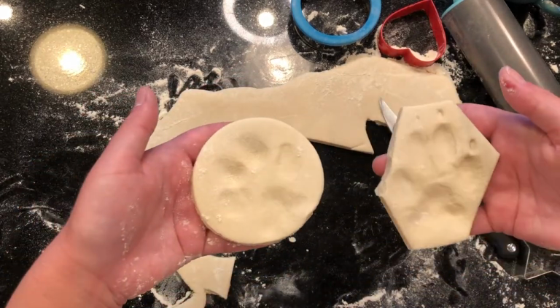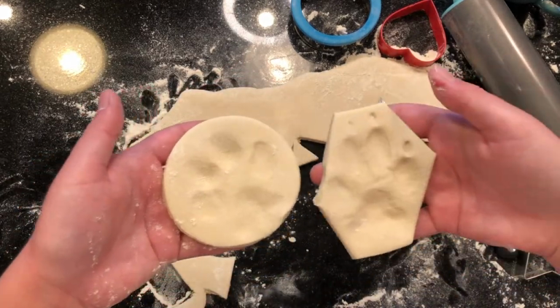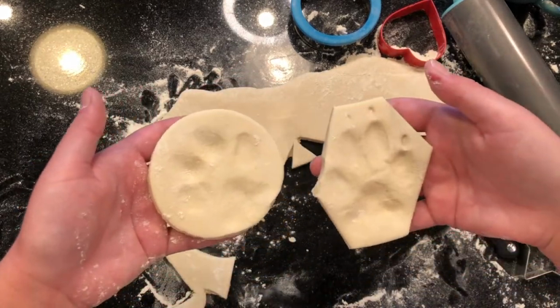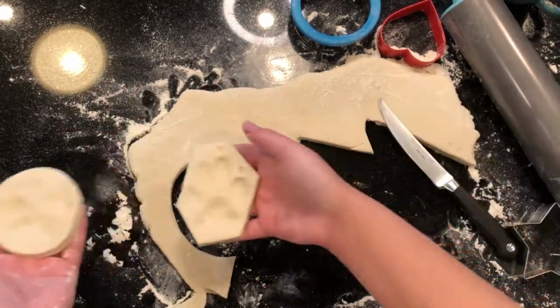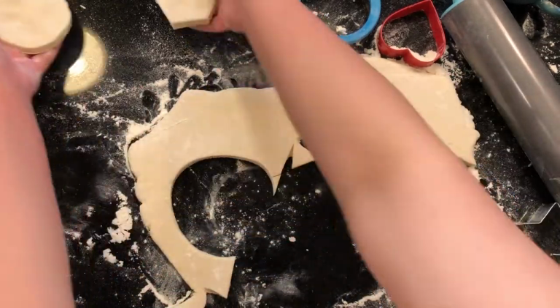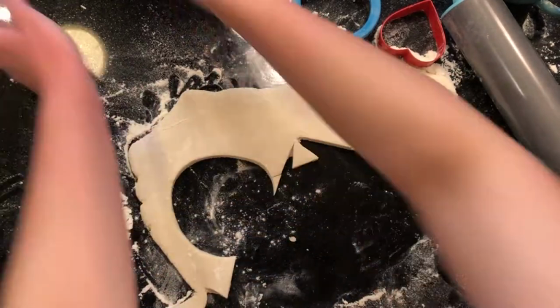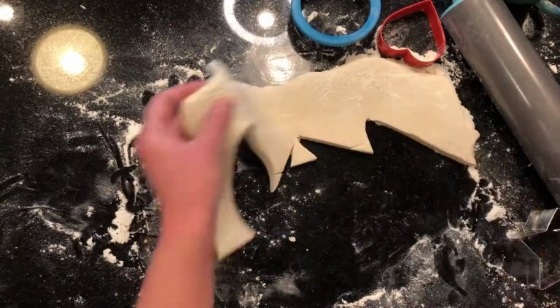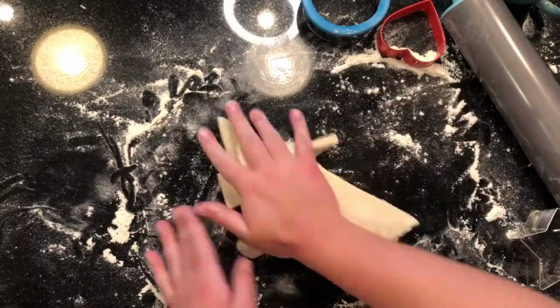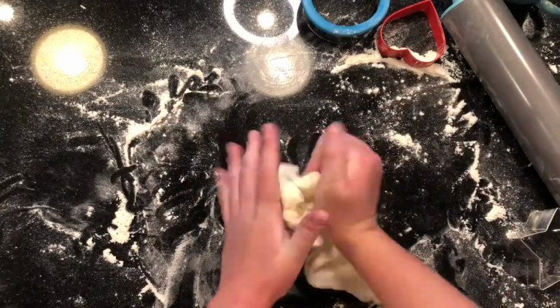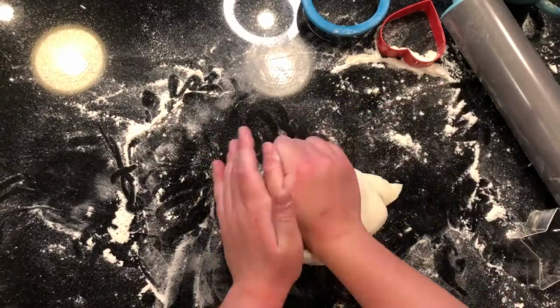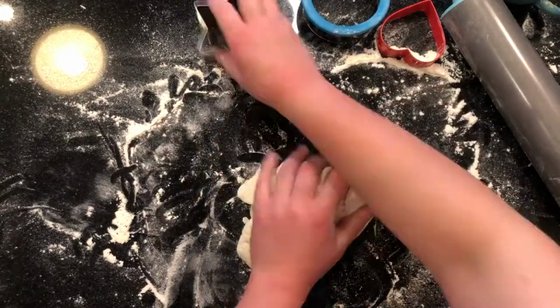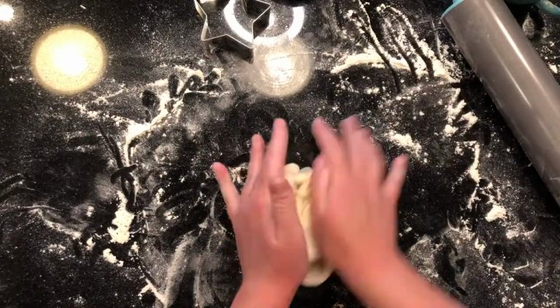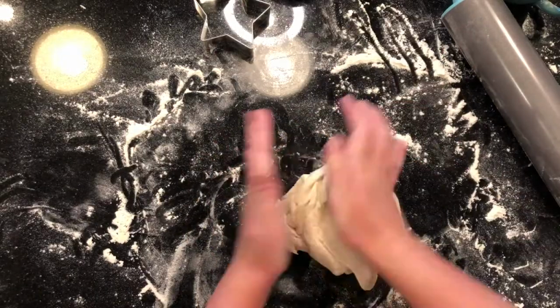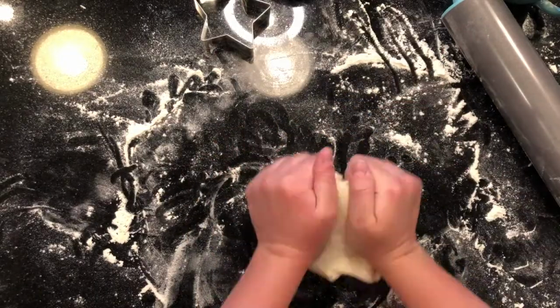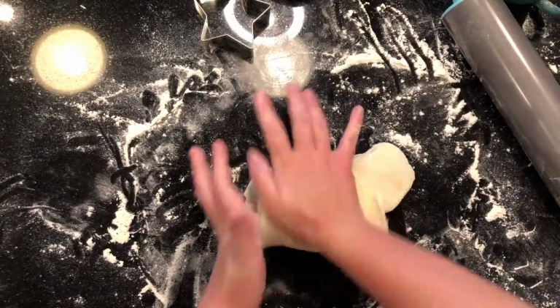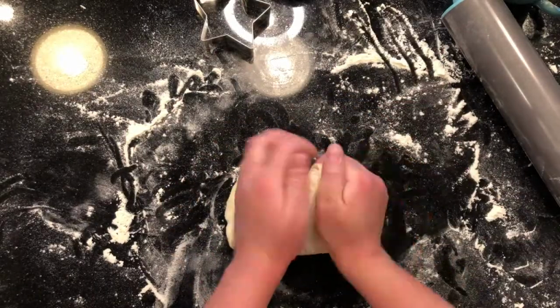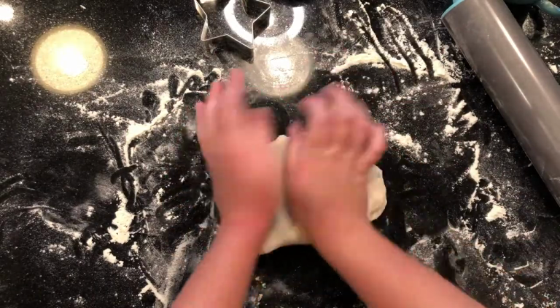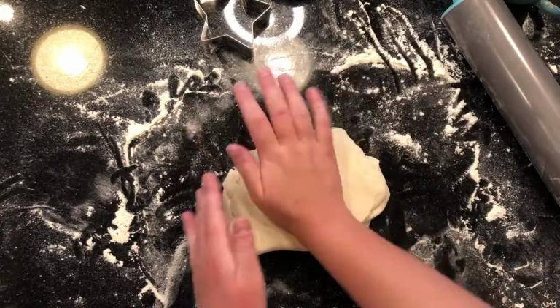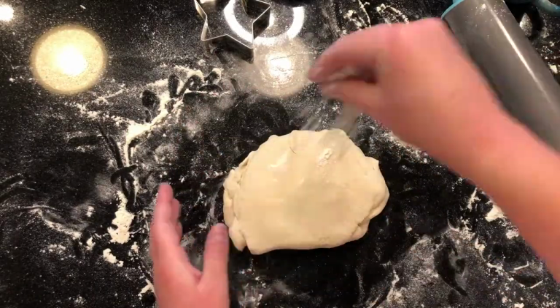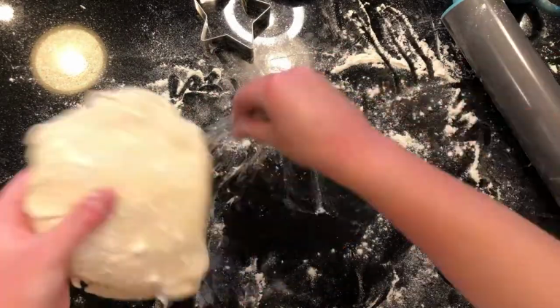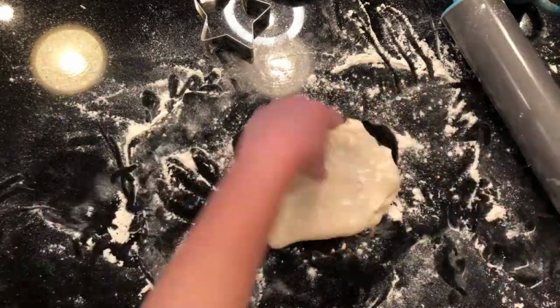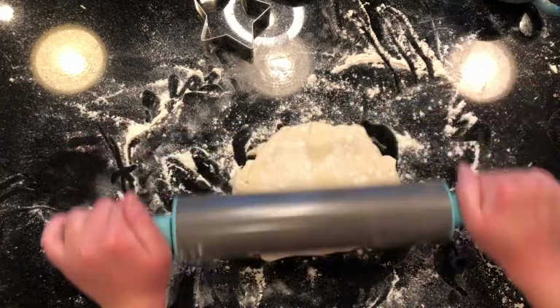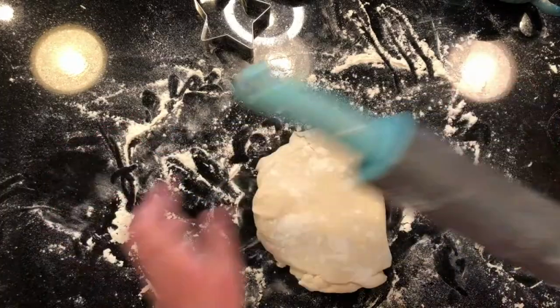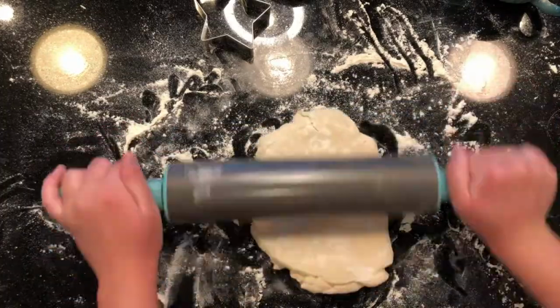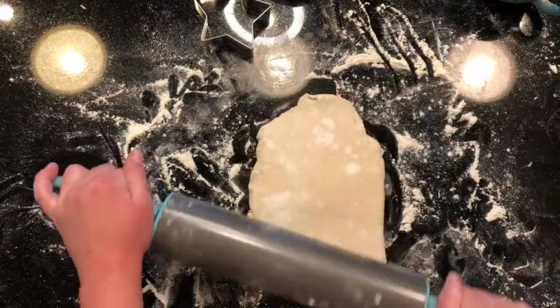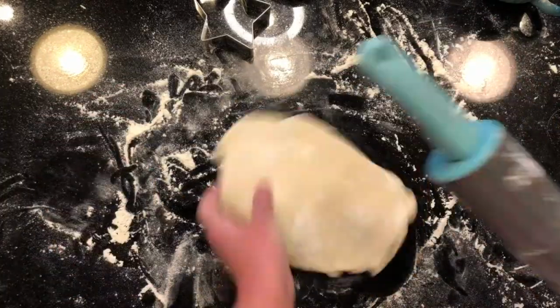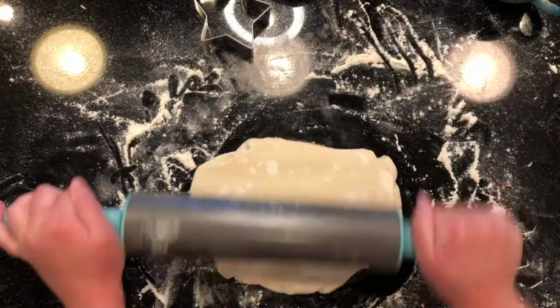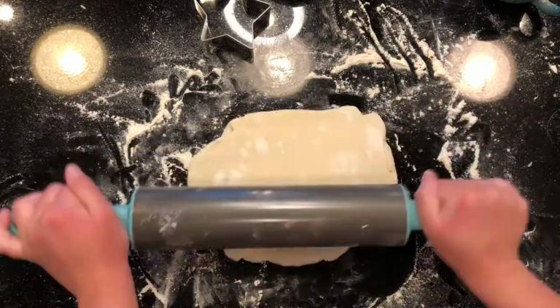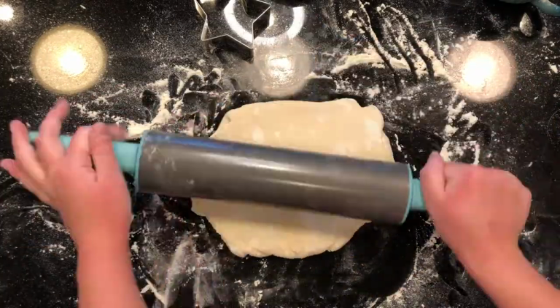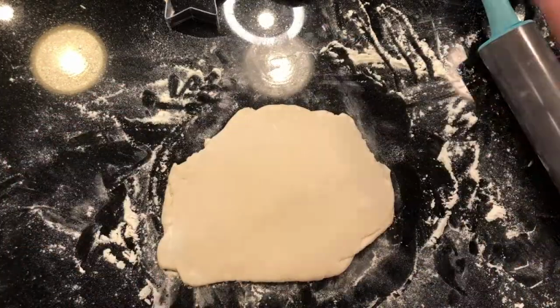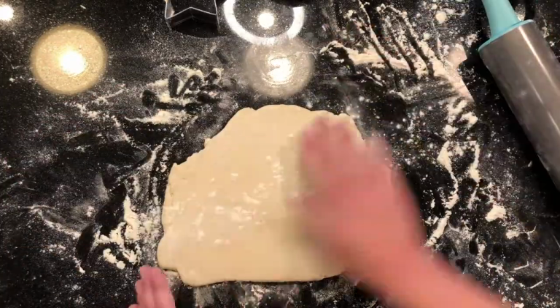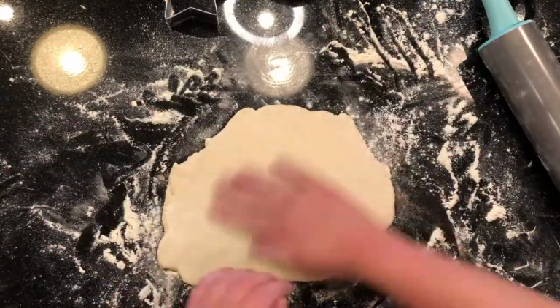This is how my first two turned out. To continue making more paw prints, just roll up the dough and continue using it as if it was never cut up in the first place. Again, make sure to lightly flour the surfaces both above and beneath the dough.